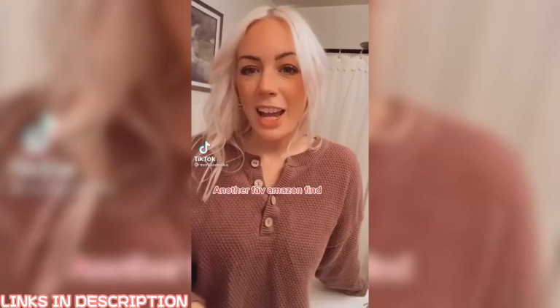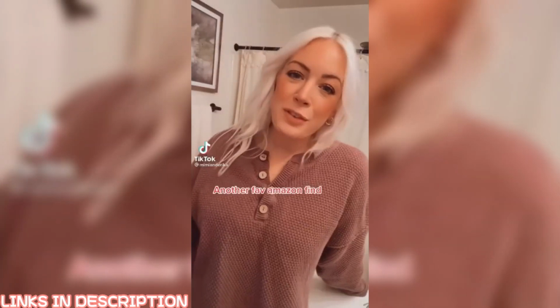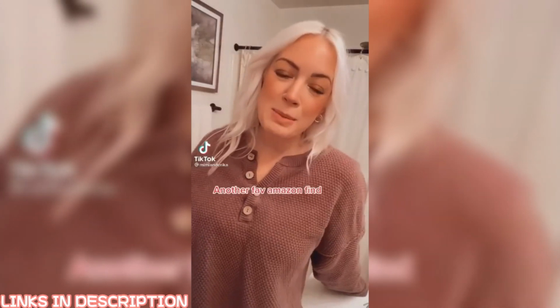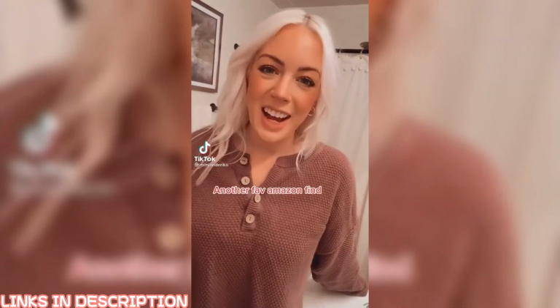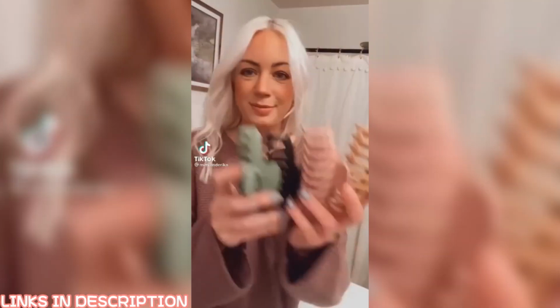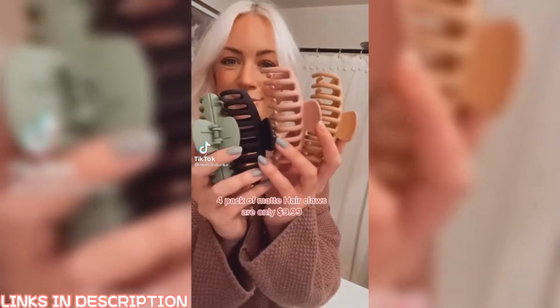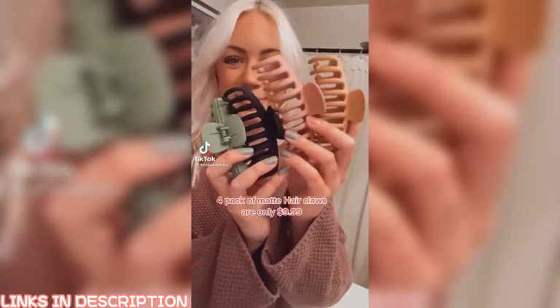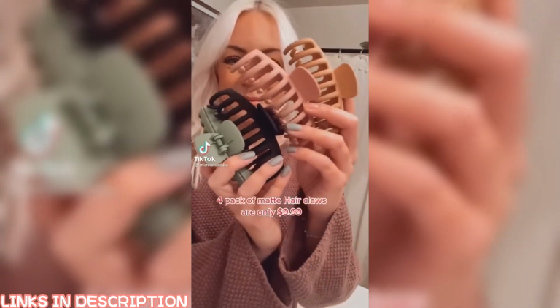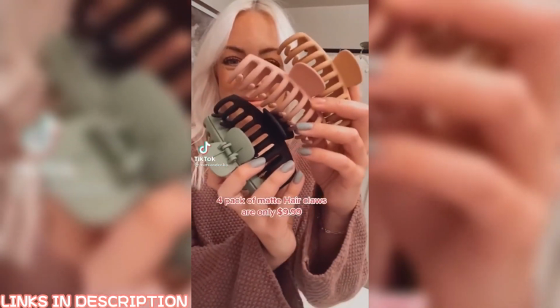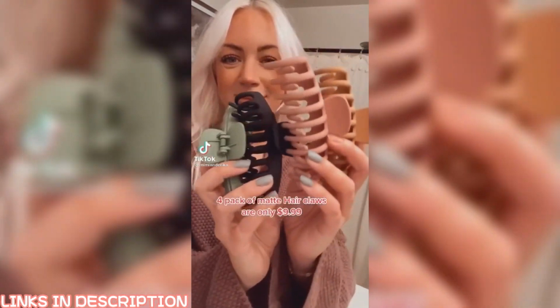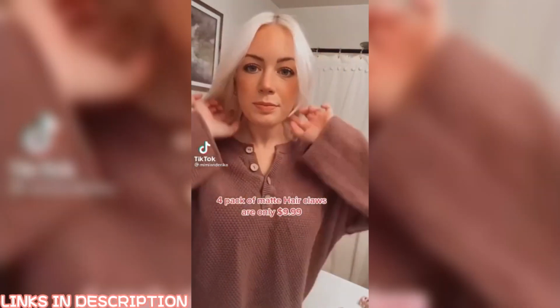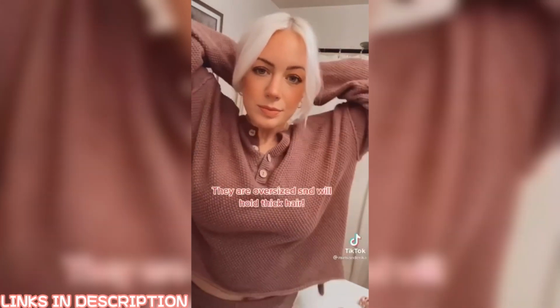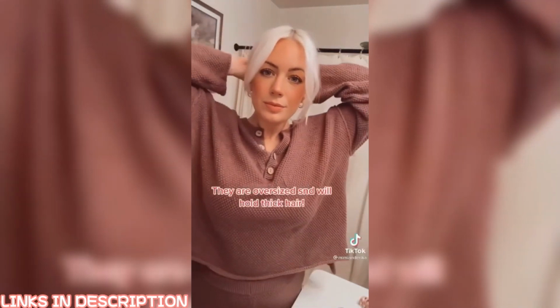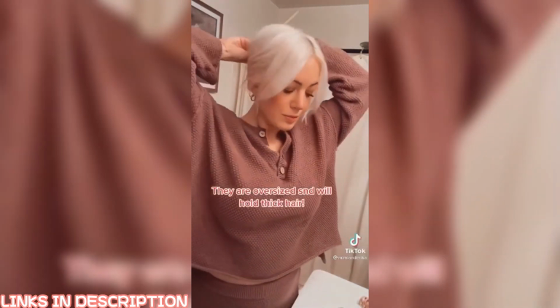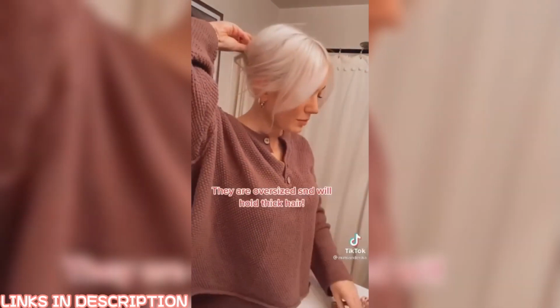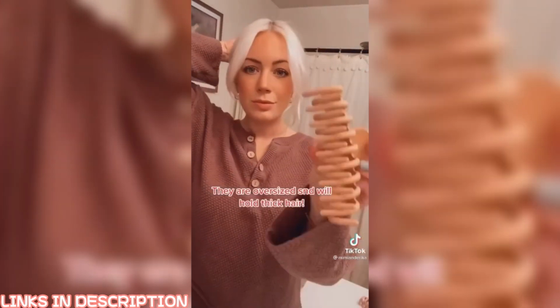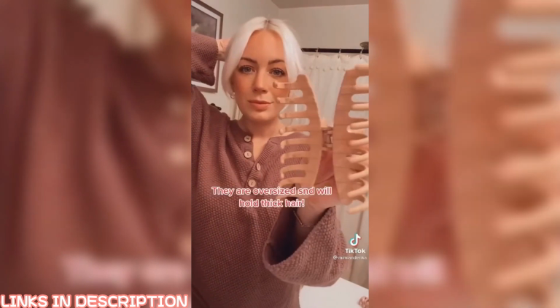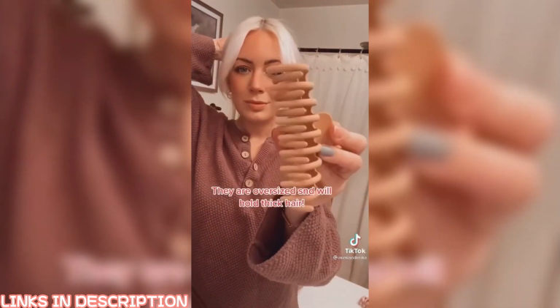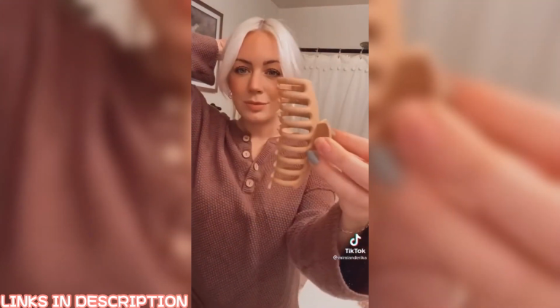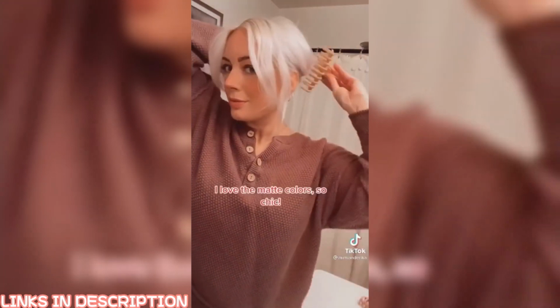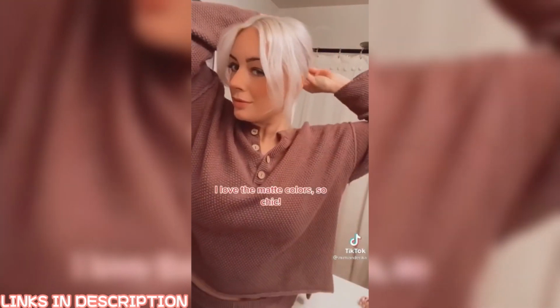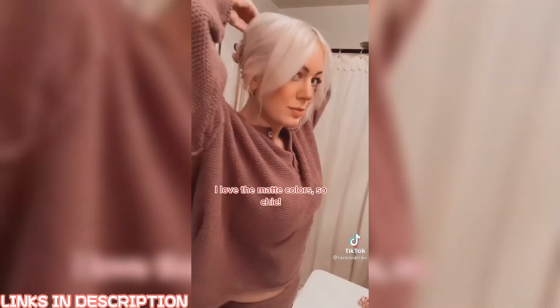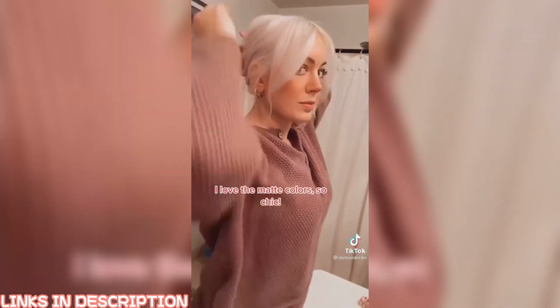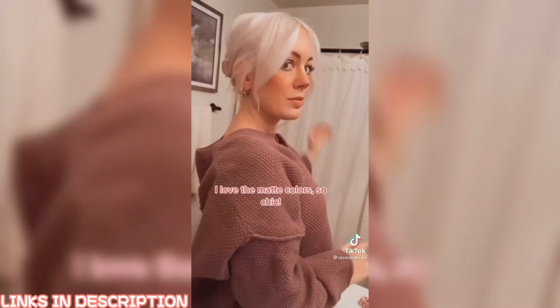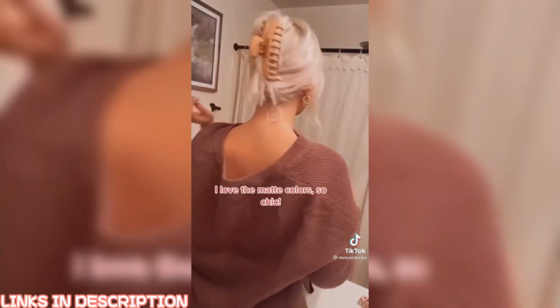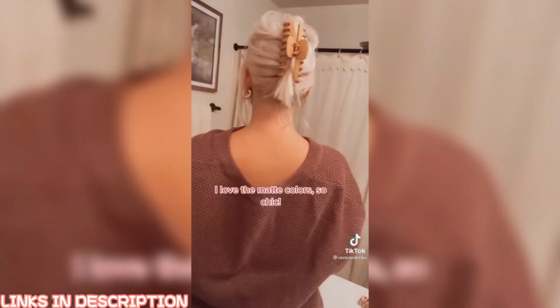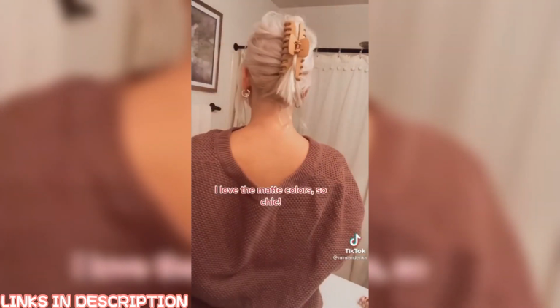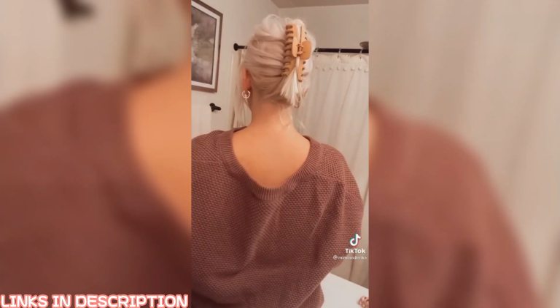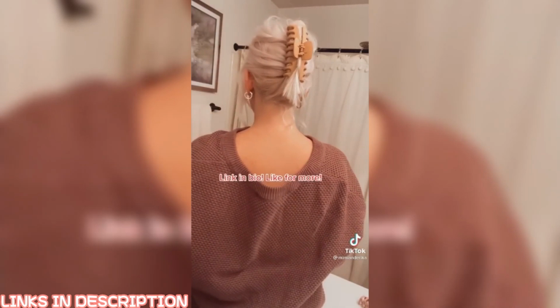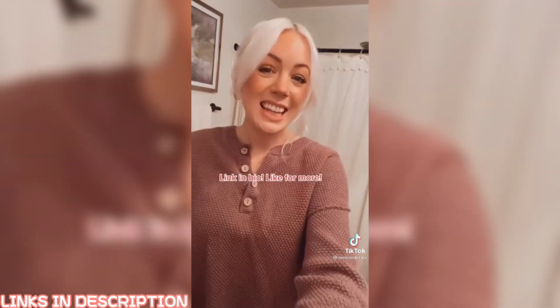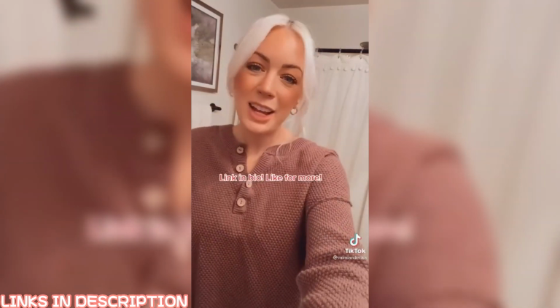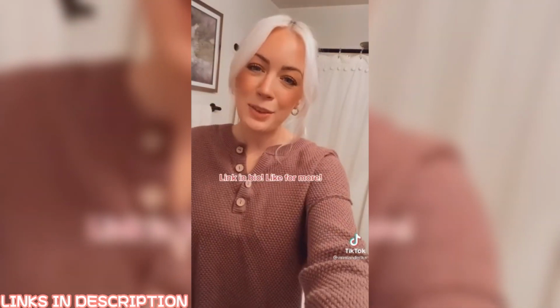Another favorite new Amazon find: this four pack of matte claws are only $10.99. They're larger than your typical hair claw making it super easy to put all of your hair up. I love the different colors and especially that they're matte. They also feel very secure. Link in bio — like for more.